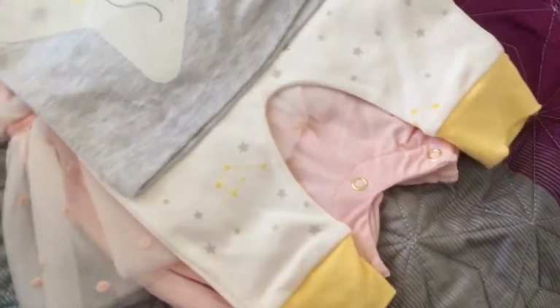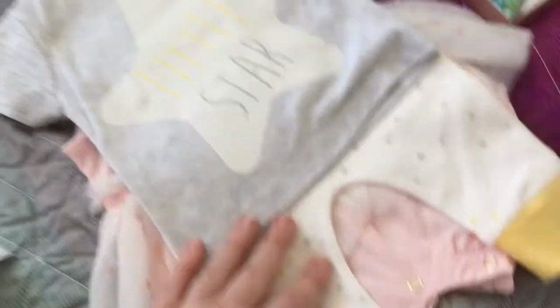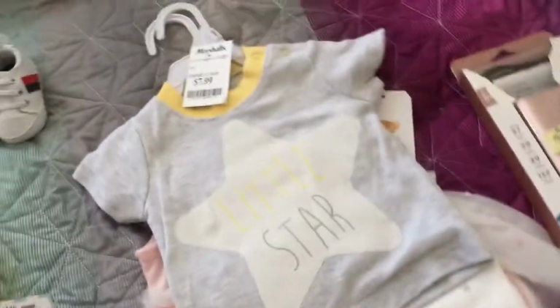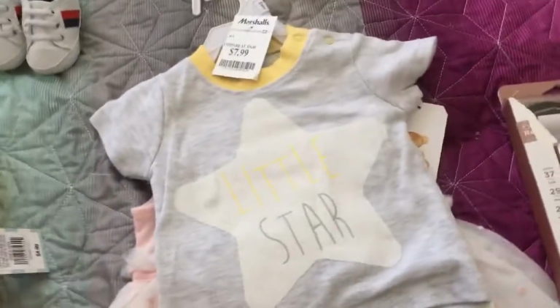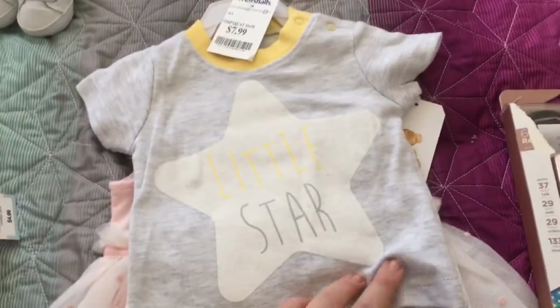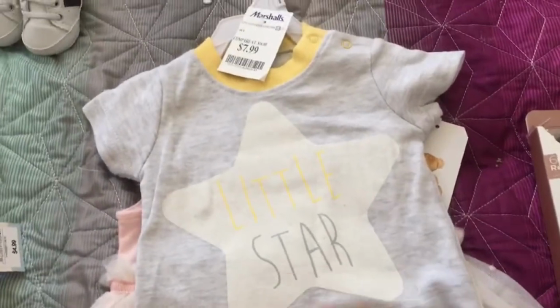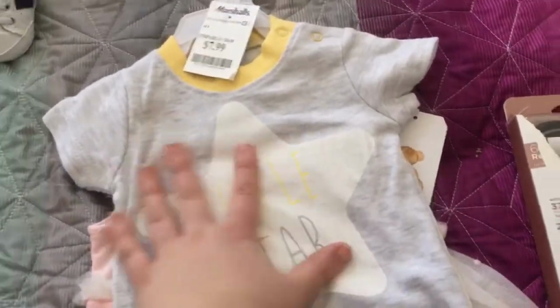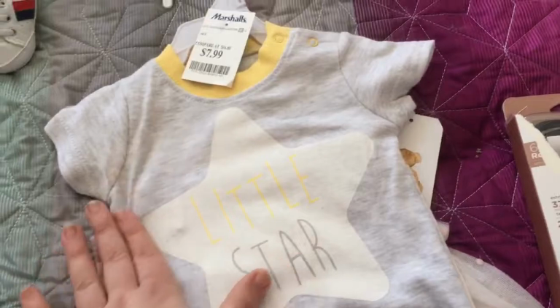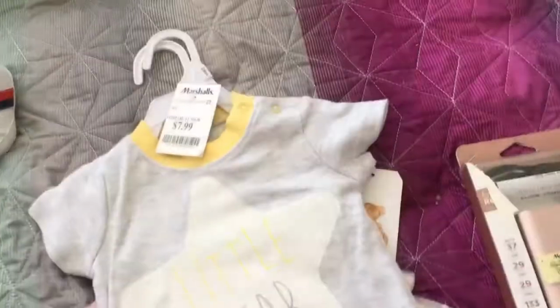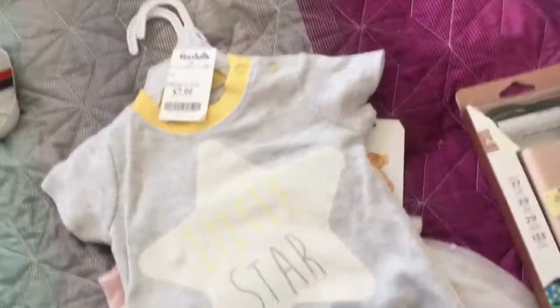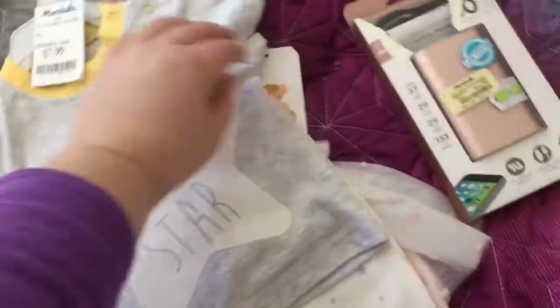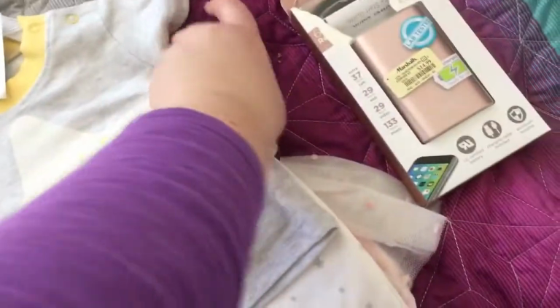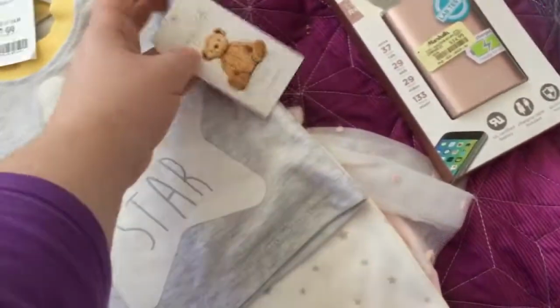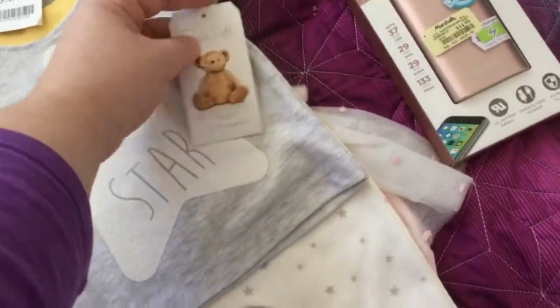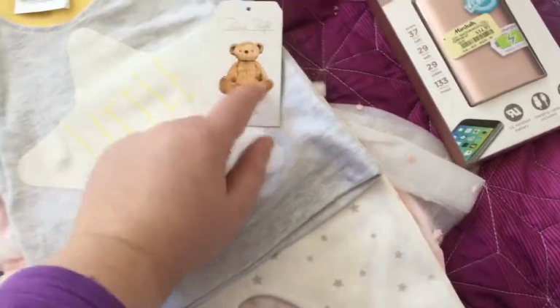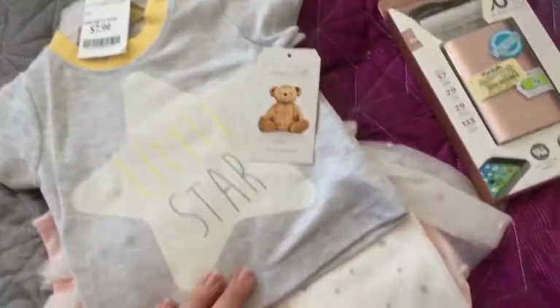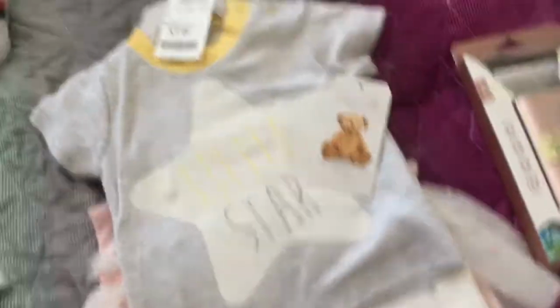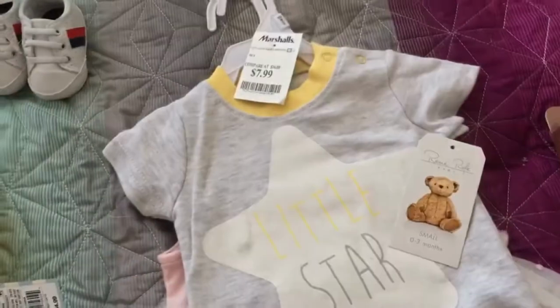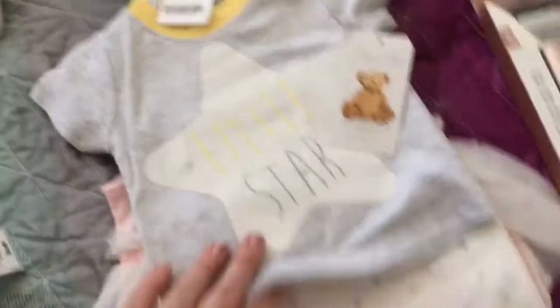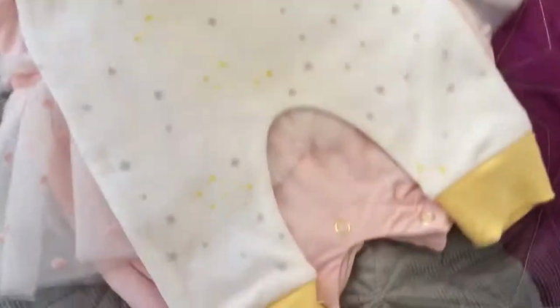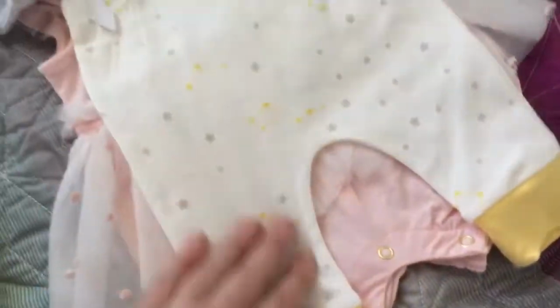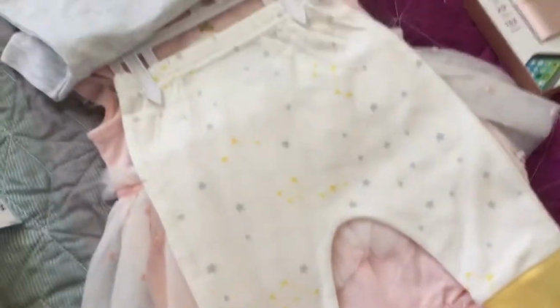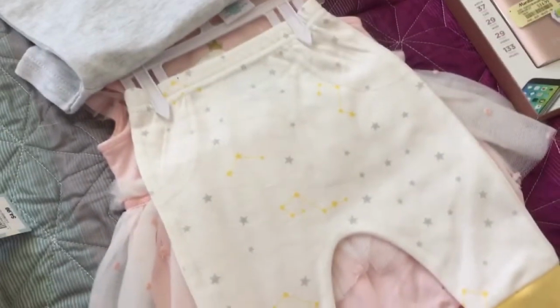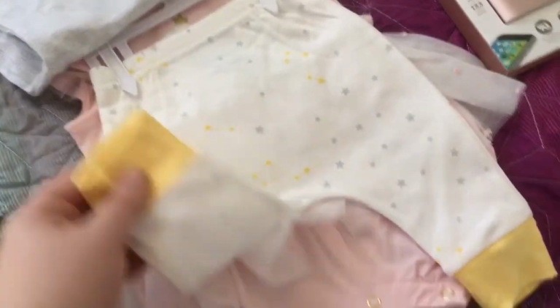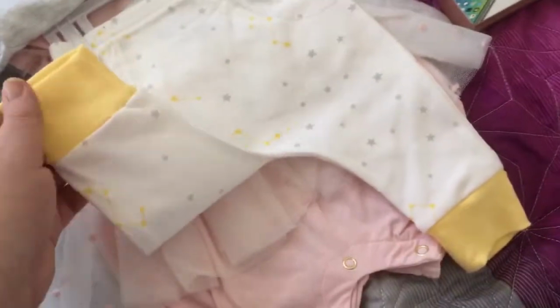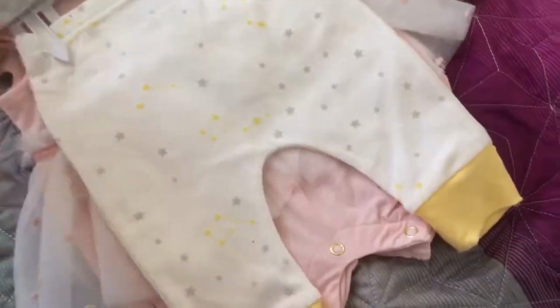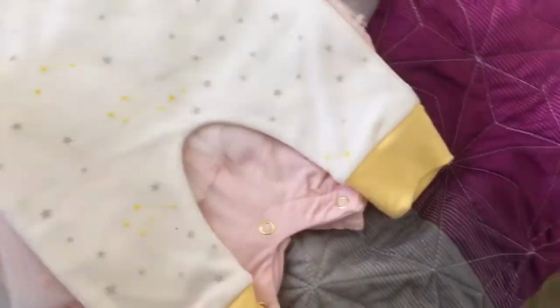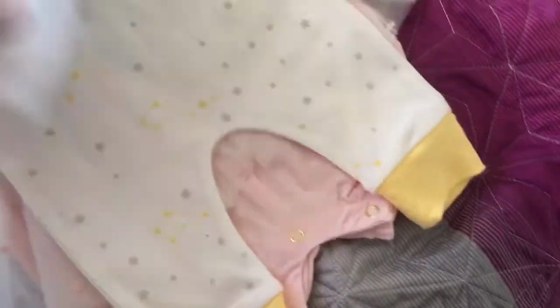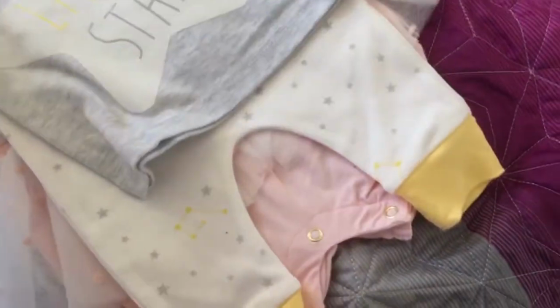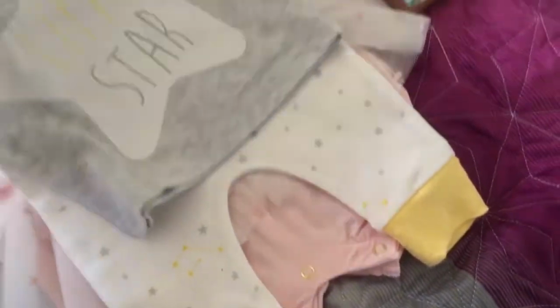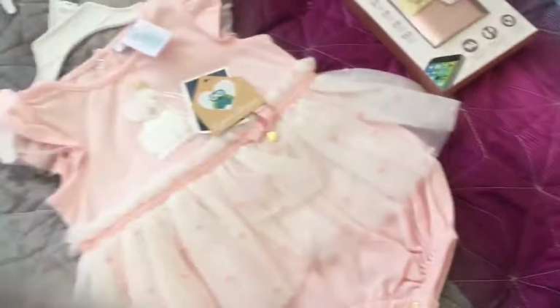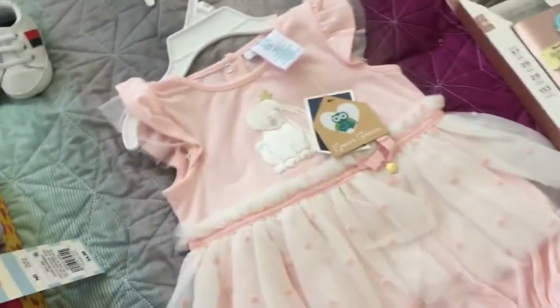I found this little outfit — it says Little Star. It's Renee Rolf brand for $7.99. It had these cute pants with it, and it works for the boys or the girls, either one.